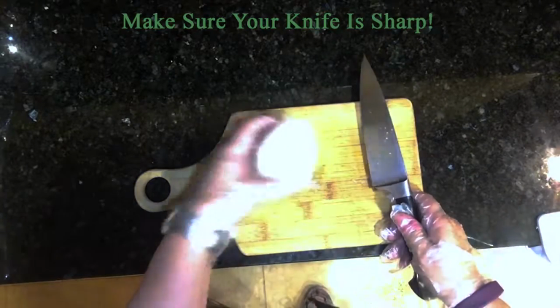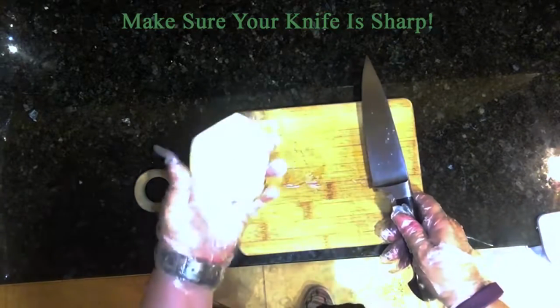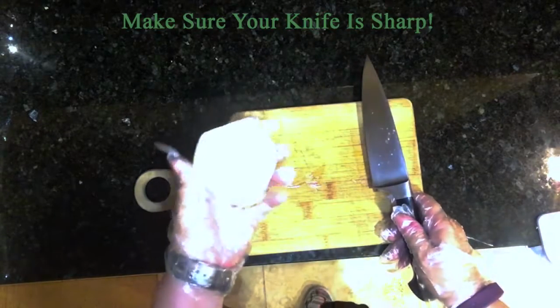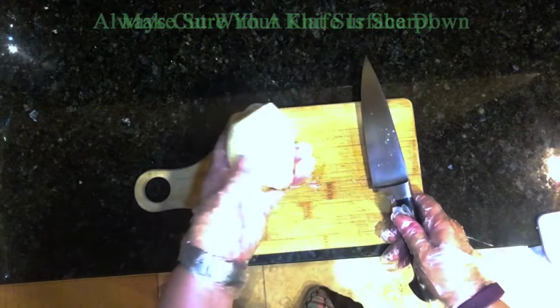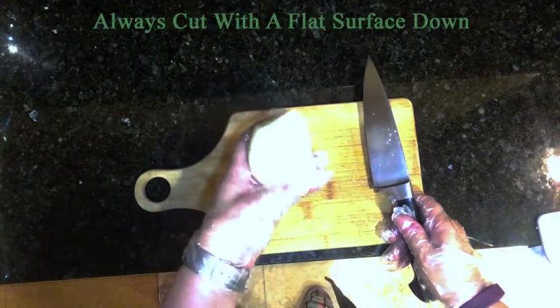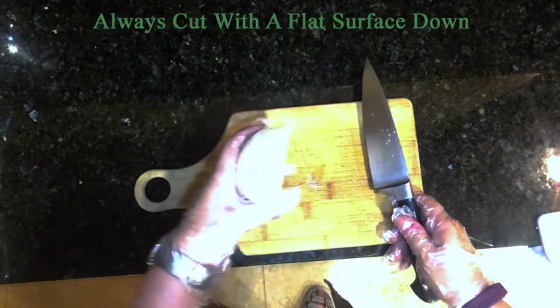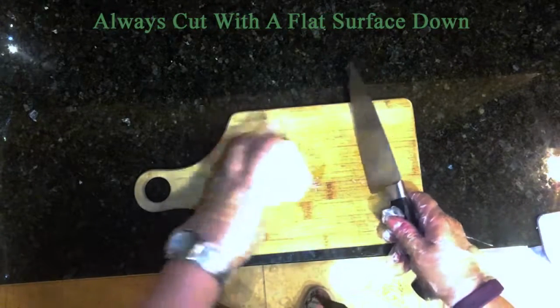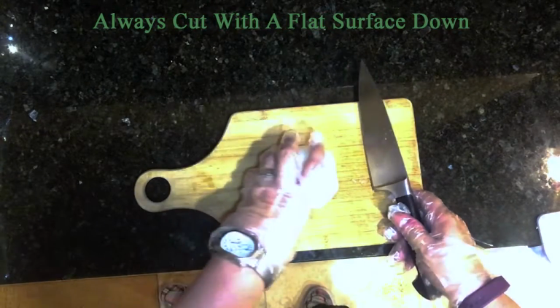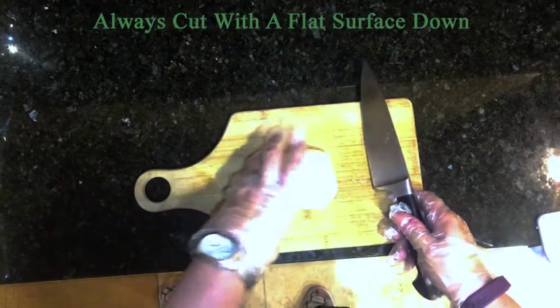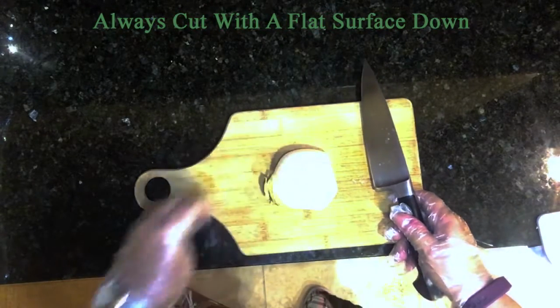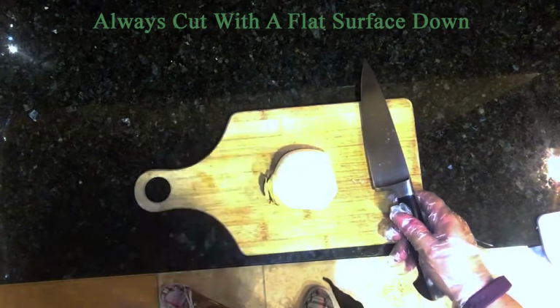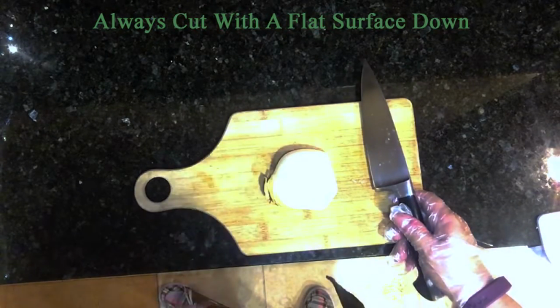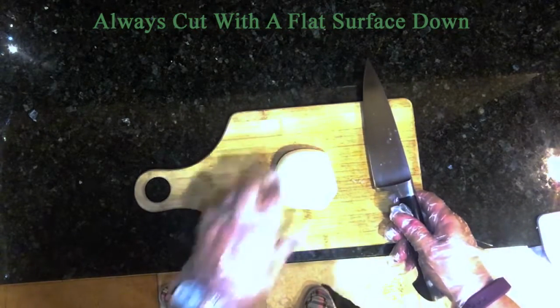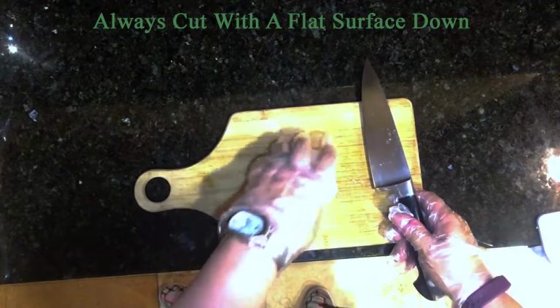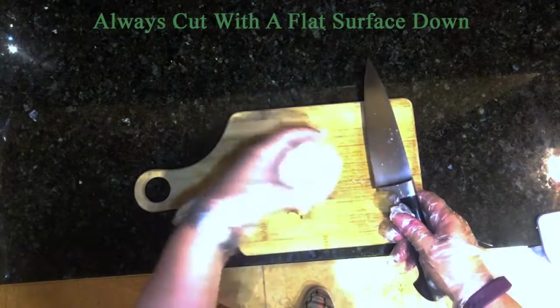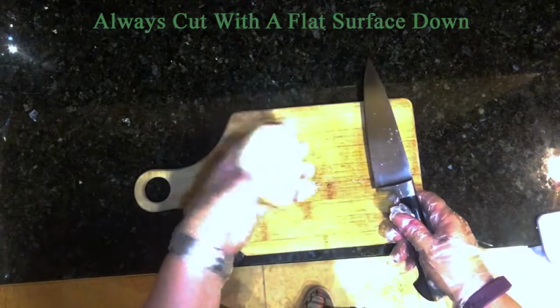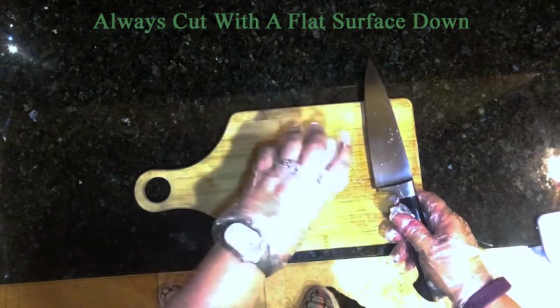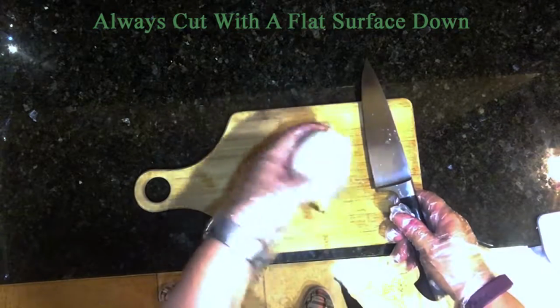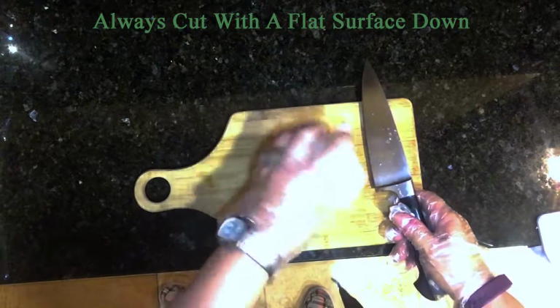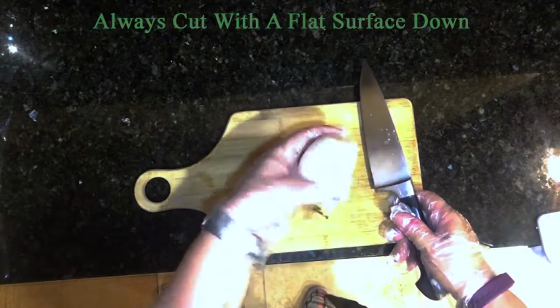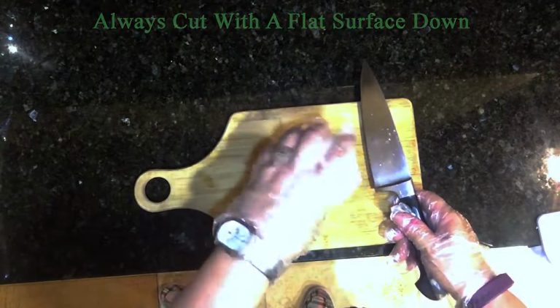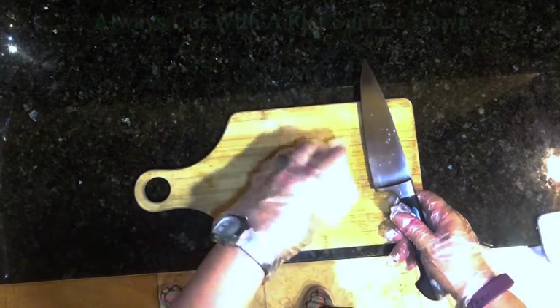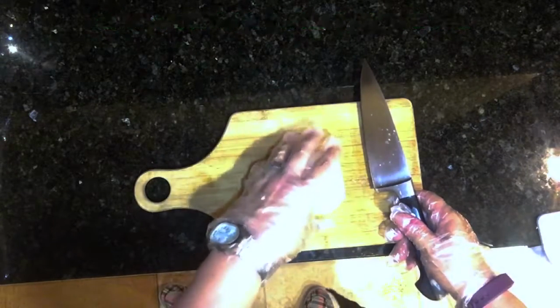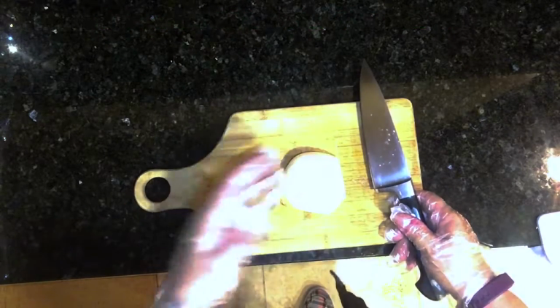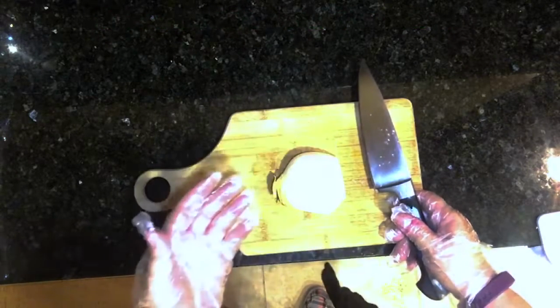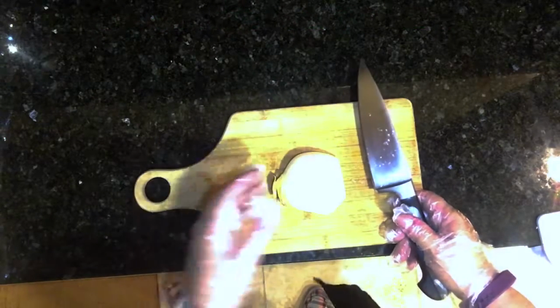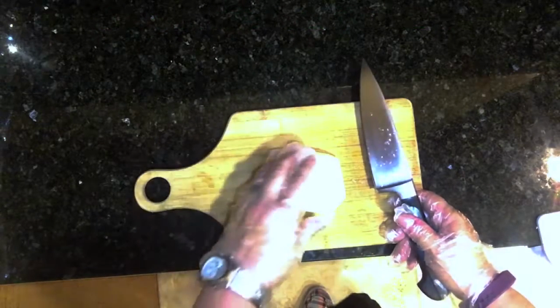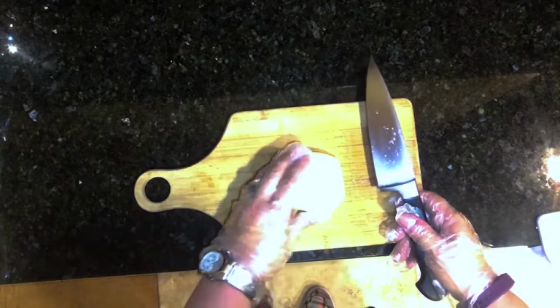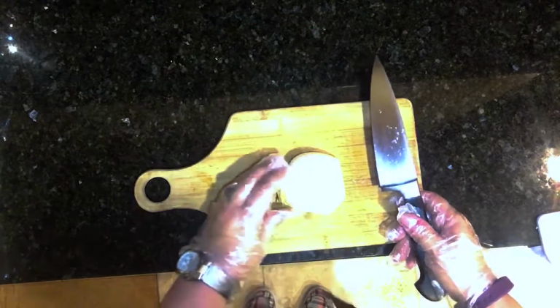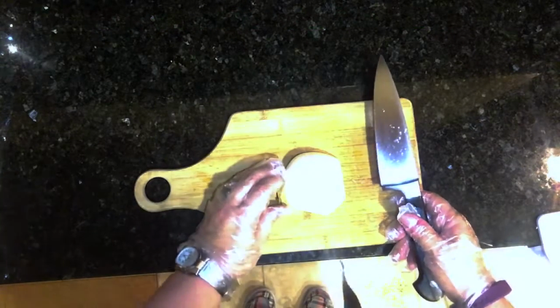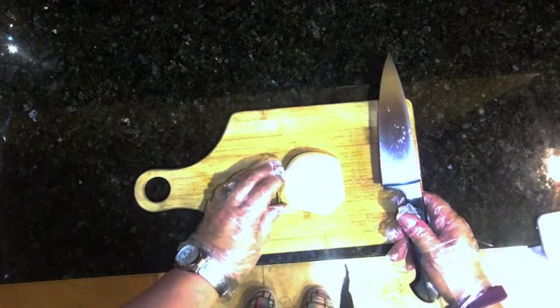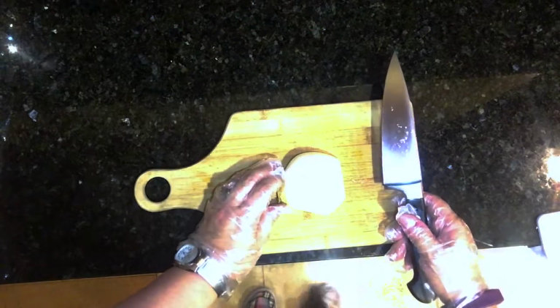Number two, make sure you're always cutting with a flat surface down. If you have a rolling onion, it's going to tend to roll on you and then you have a bigger chance of cutting yourself.